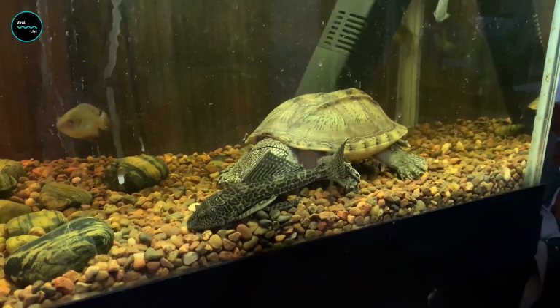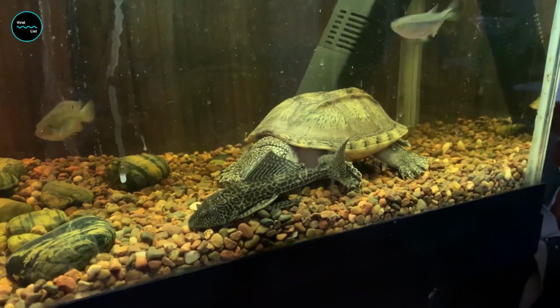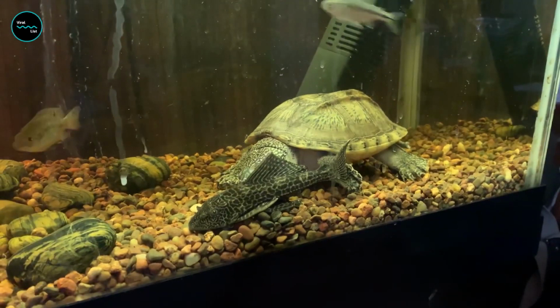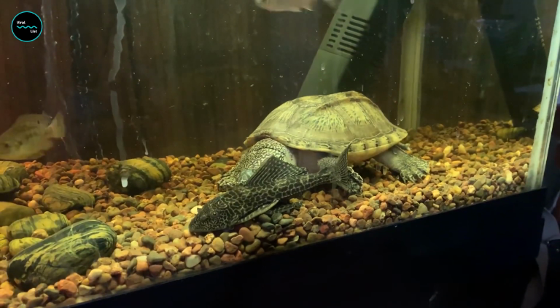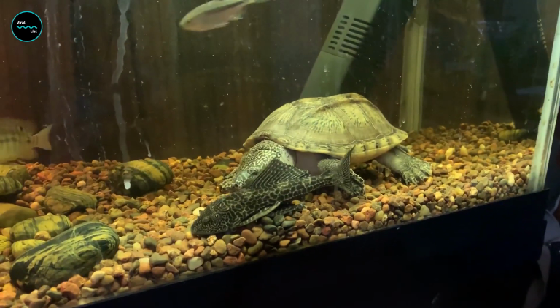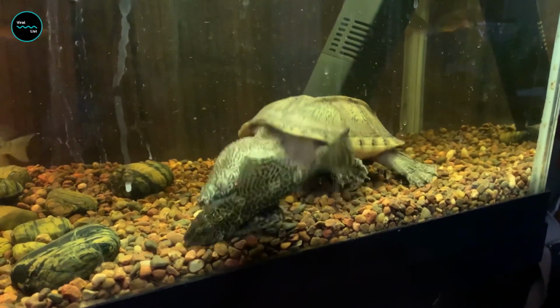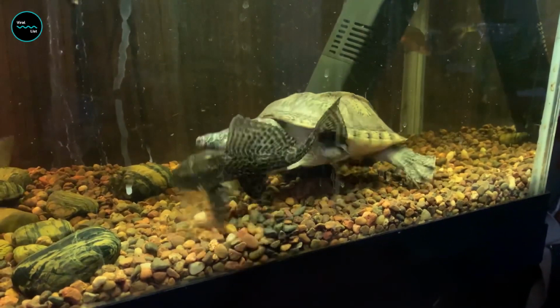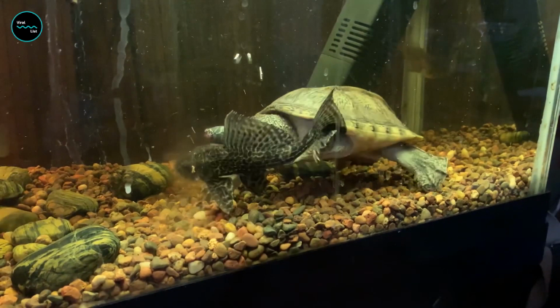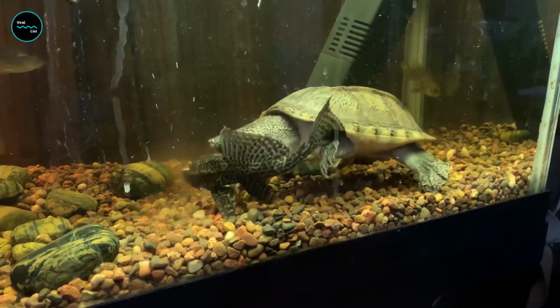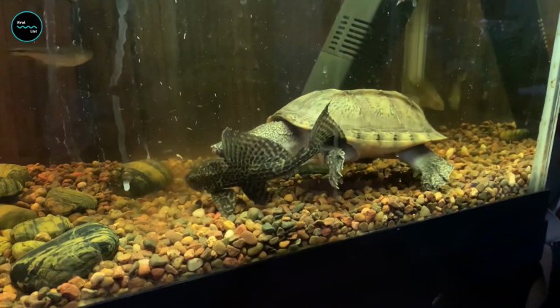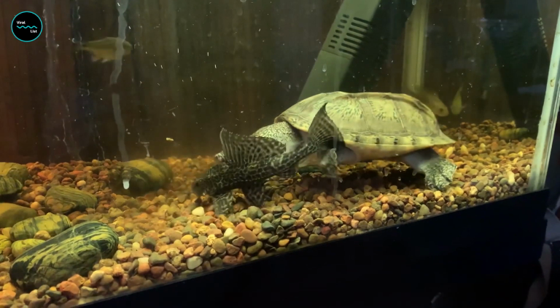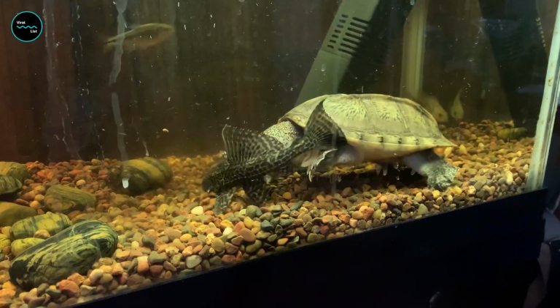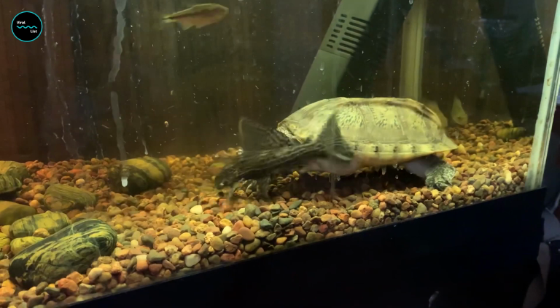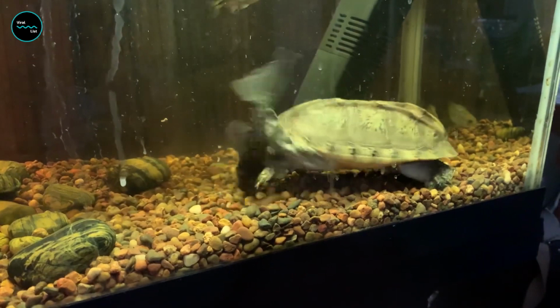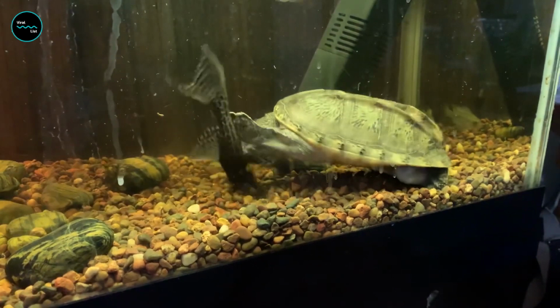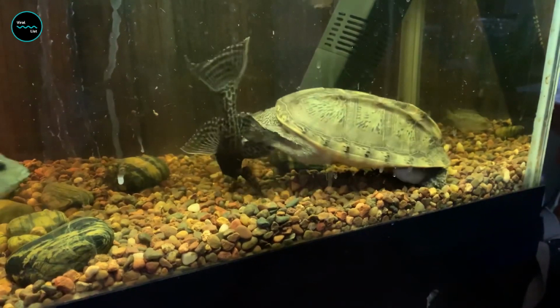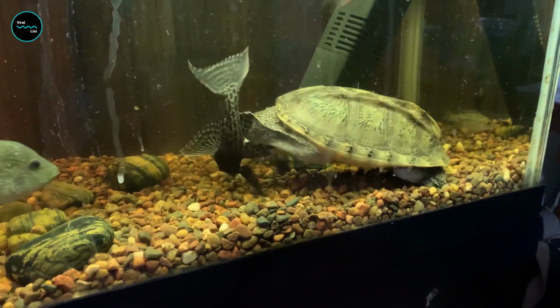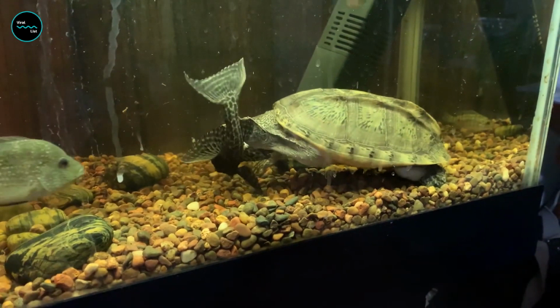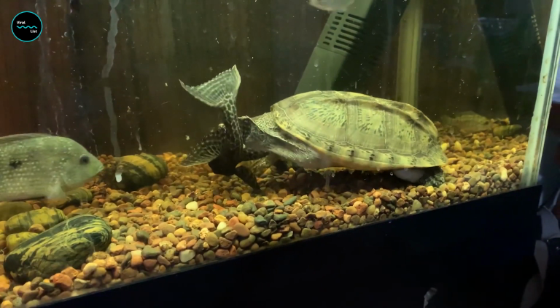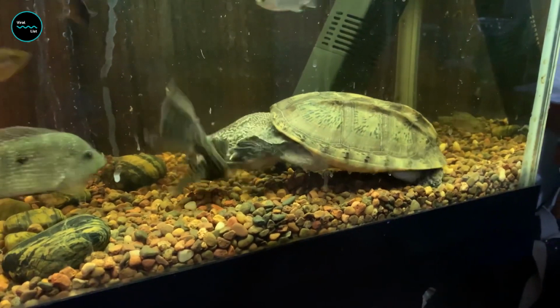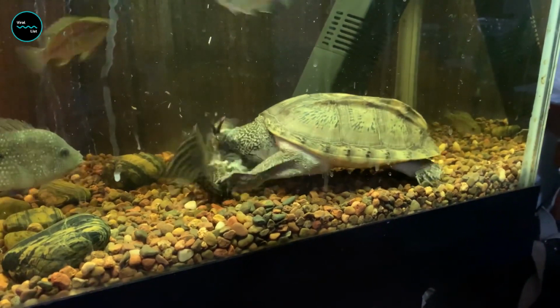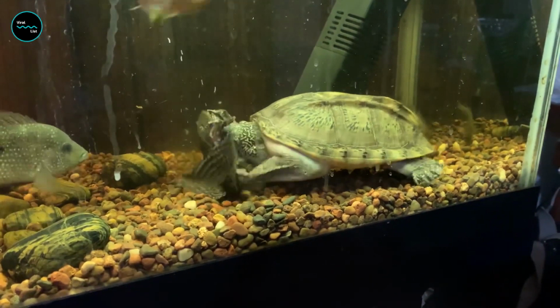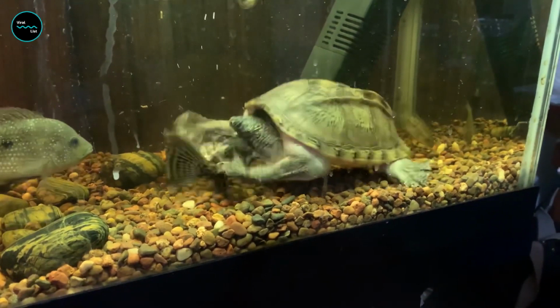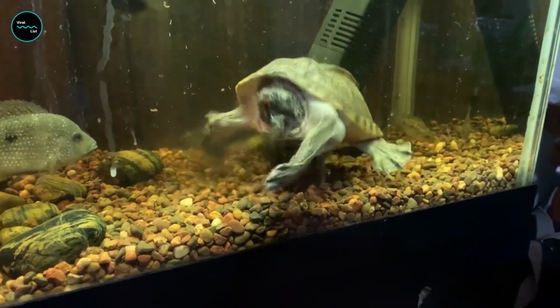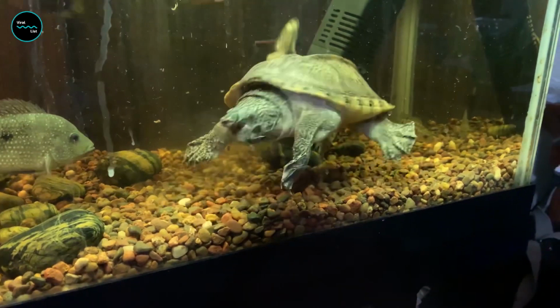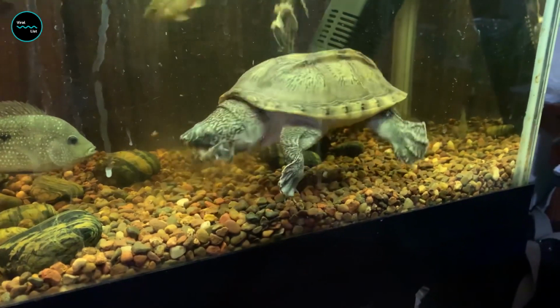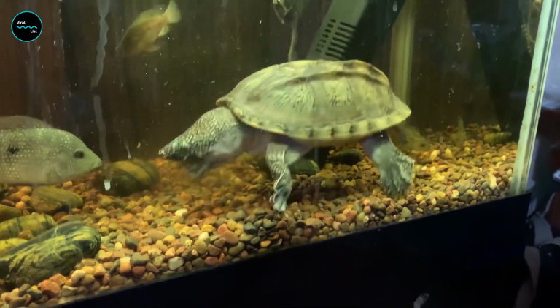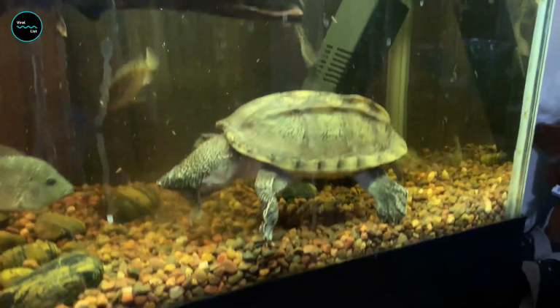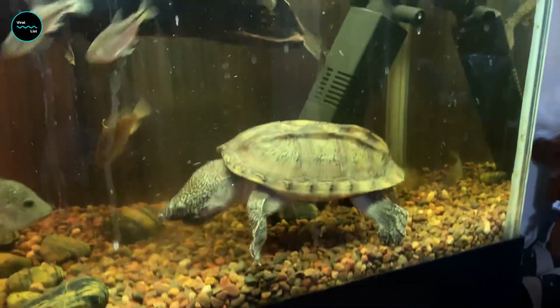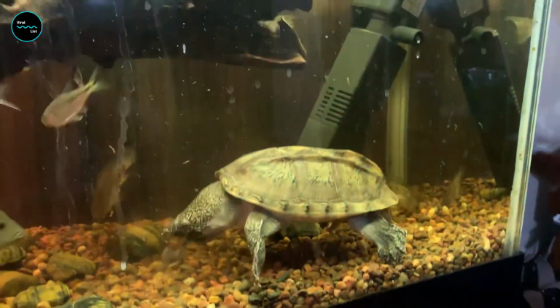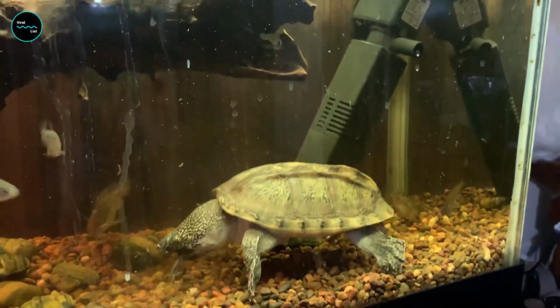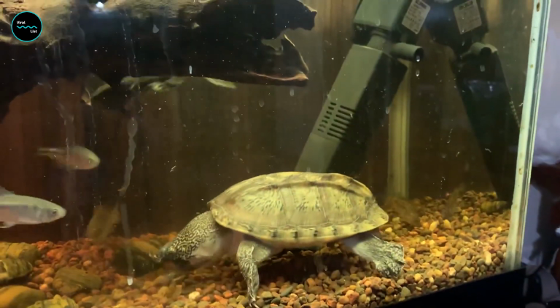The shape and size of its shell also make it hard for predators to swallow them easily. The rough surface also protects them from being swallowed by predators such as sharks and other turtles.